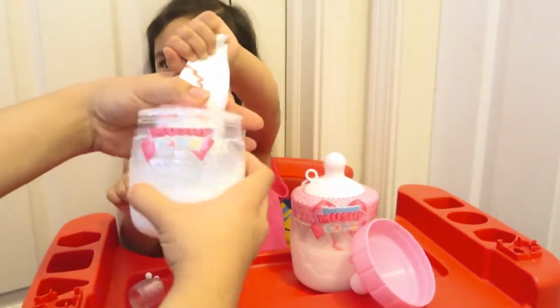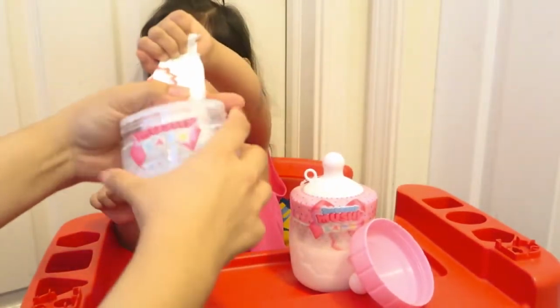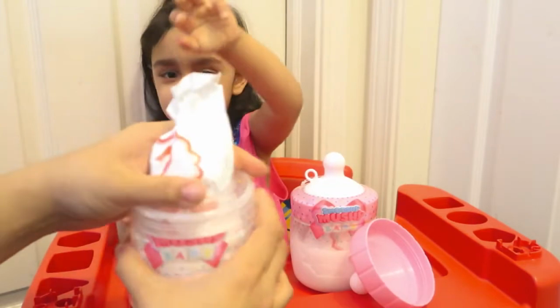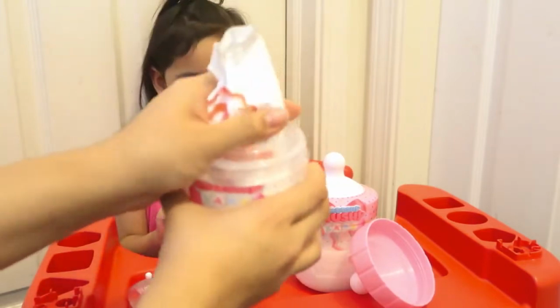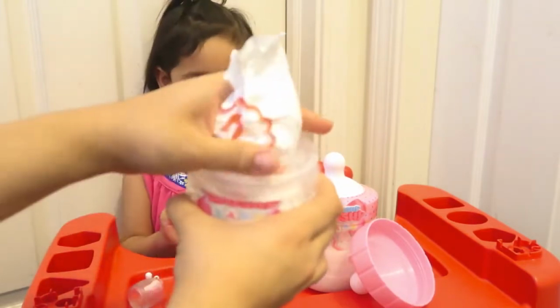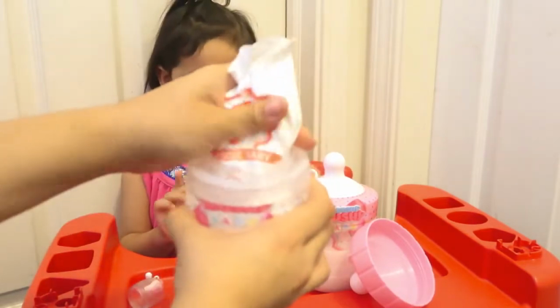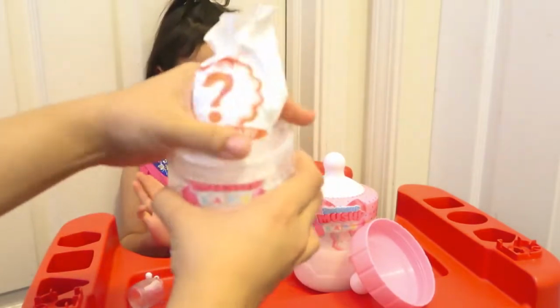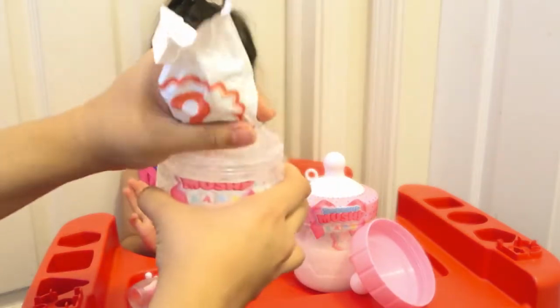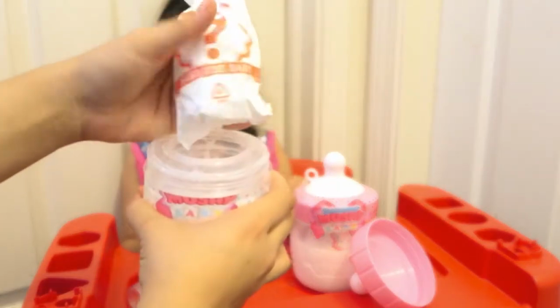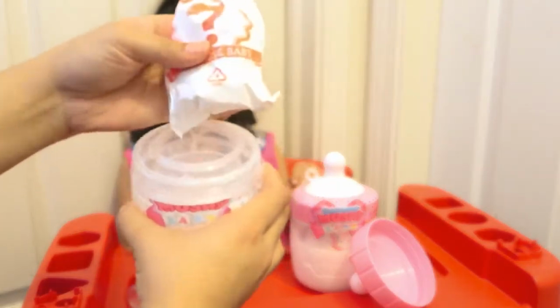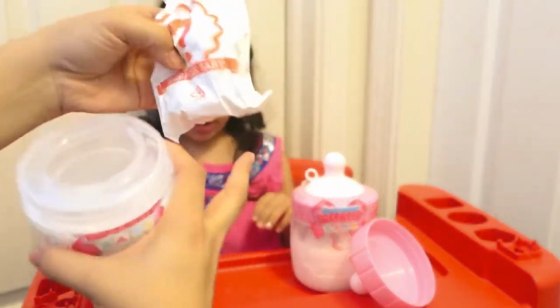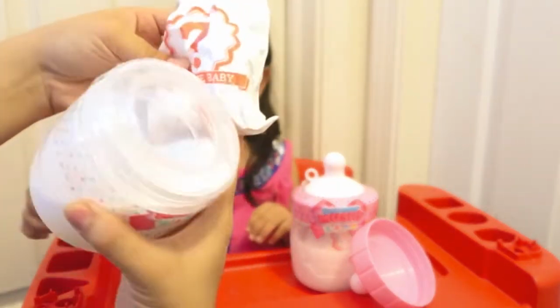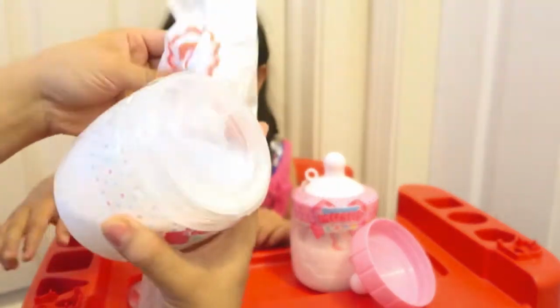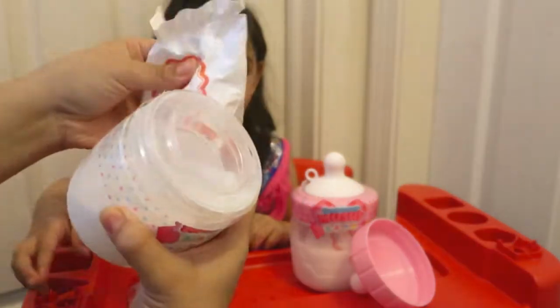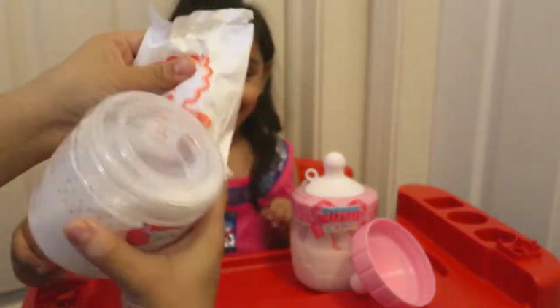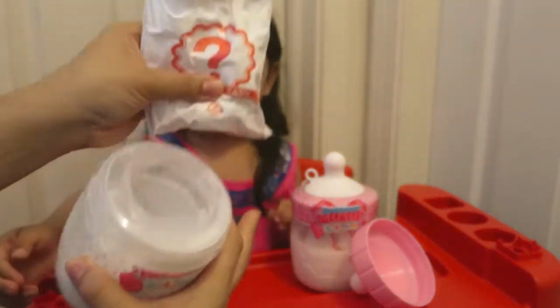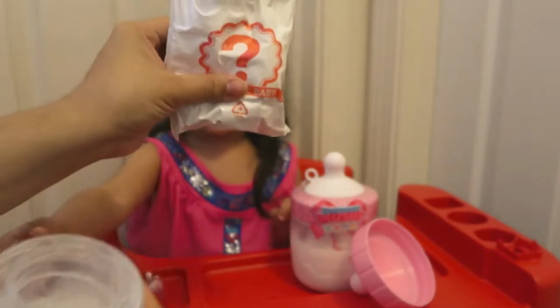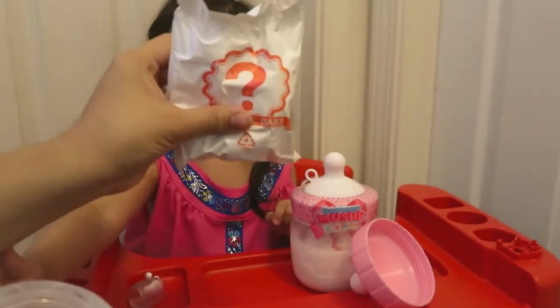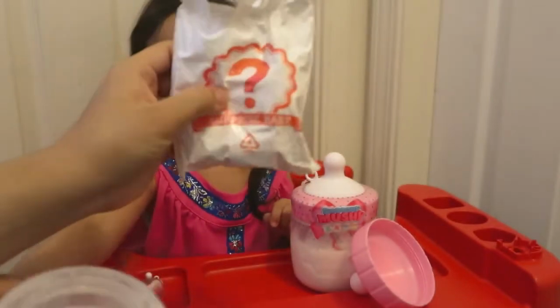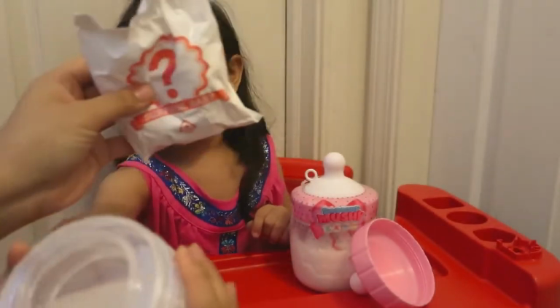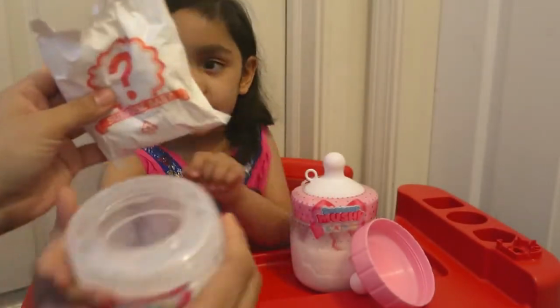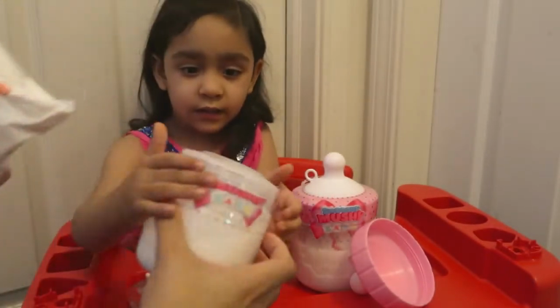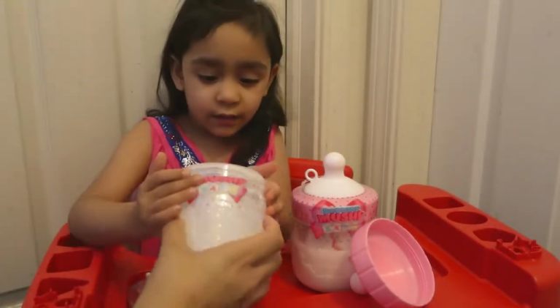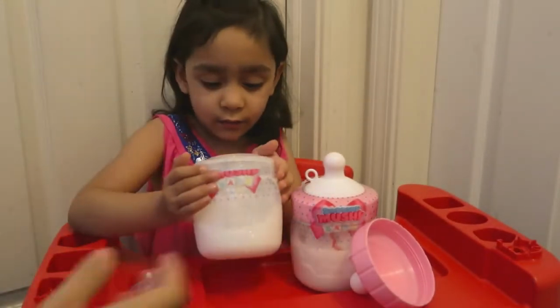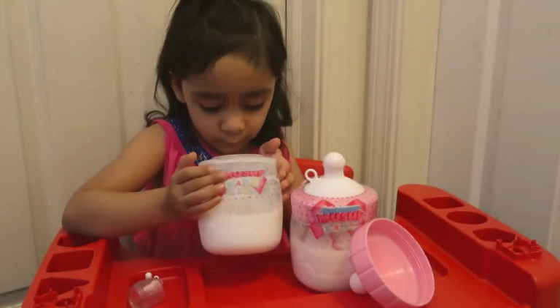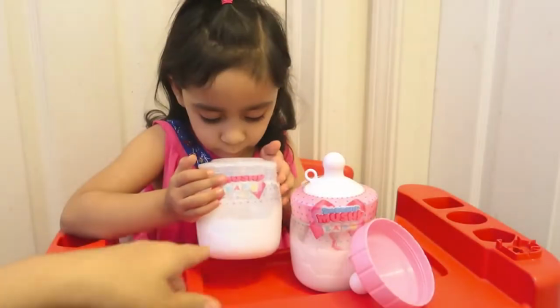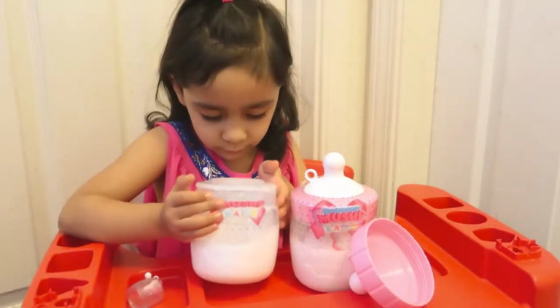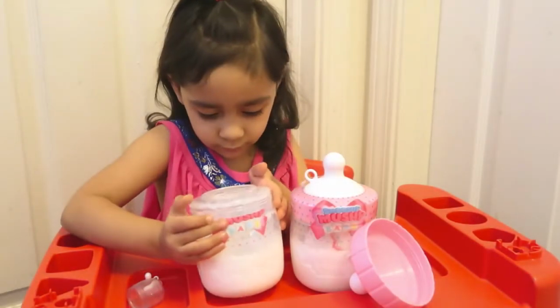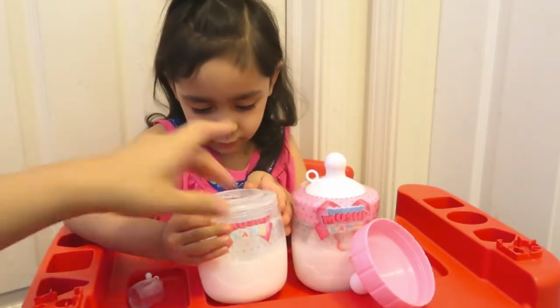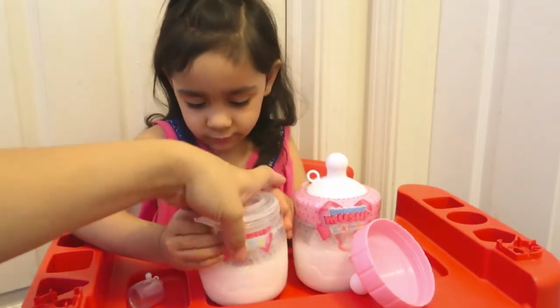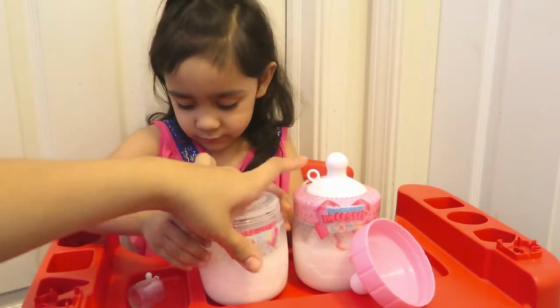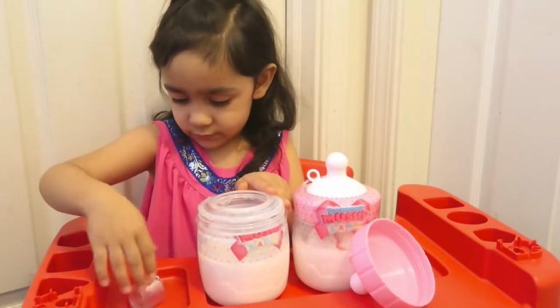It's really squeezed in there, you guys. There it is — it says 'surprise baby.' Alia really thinks there's milk in there! Look, there's no milk, baby — it's a toy.